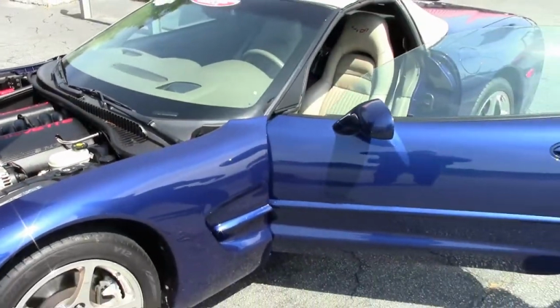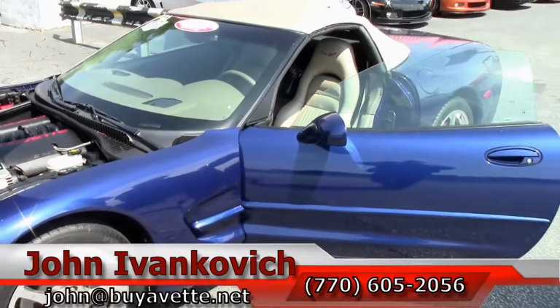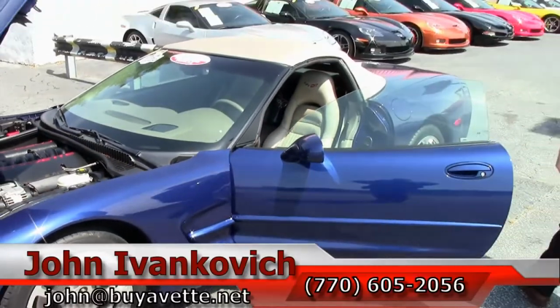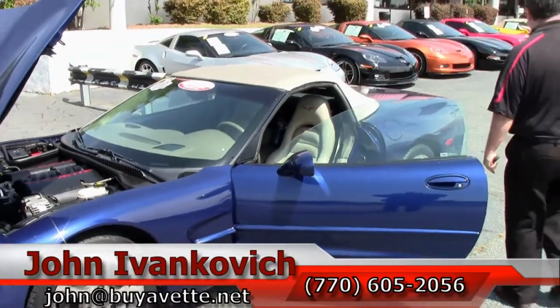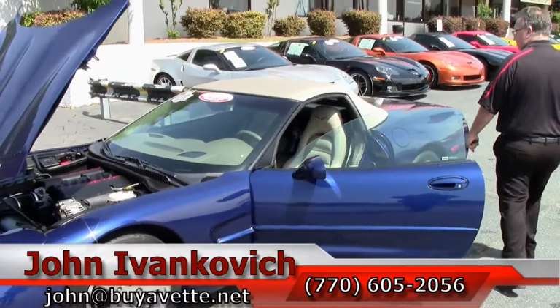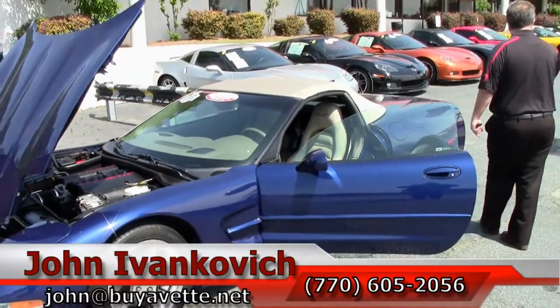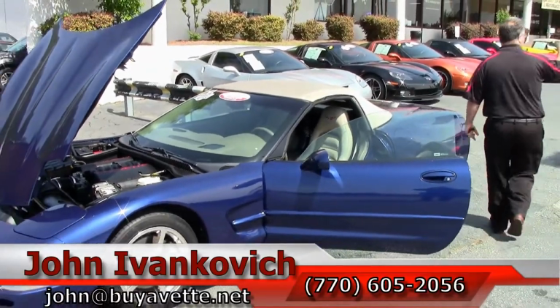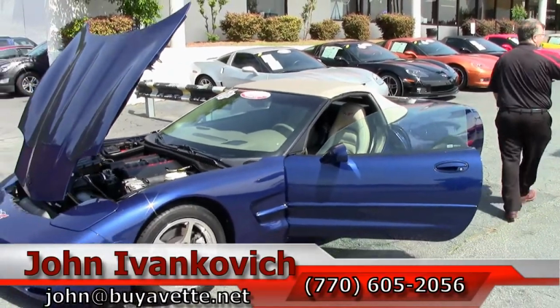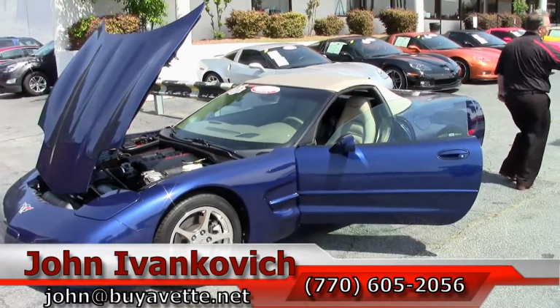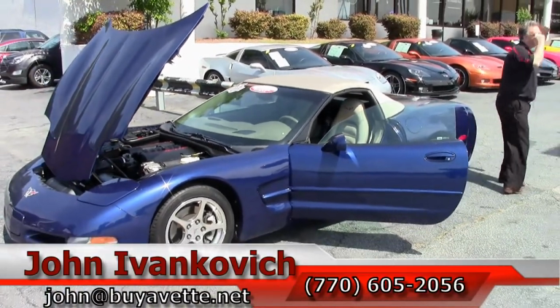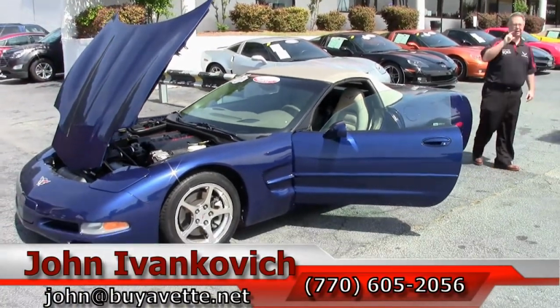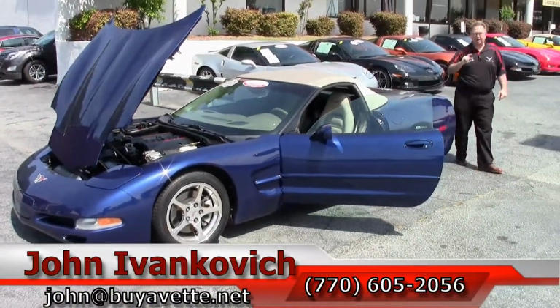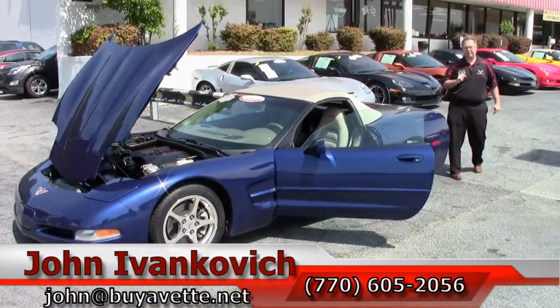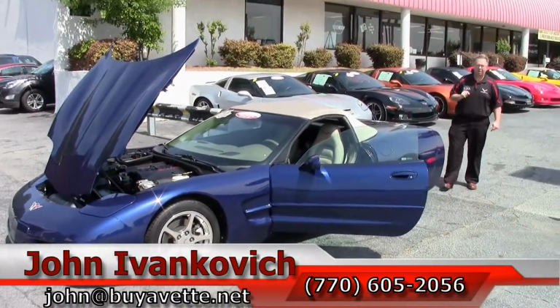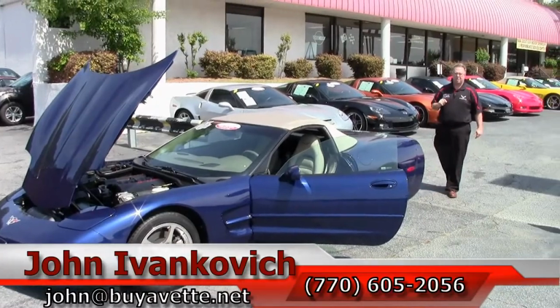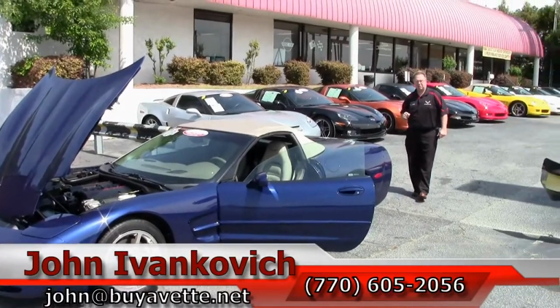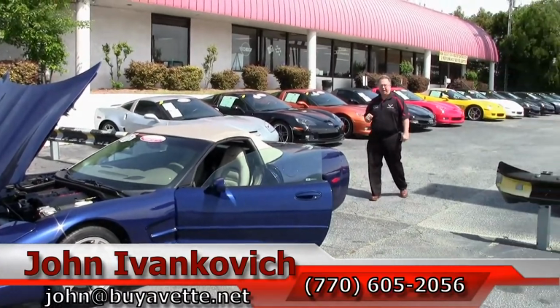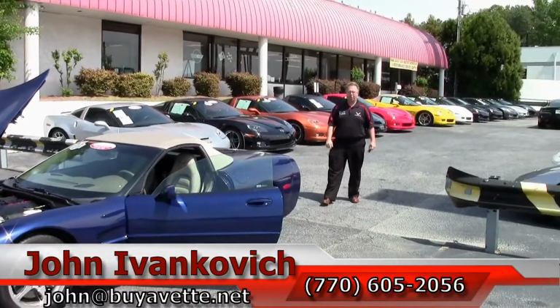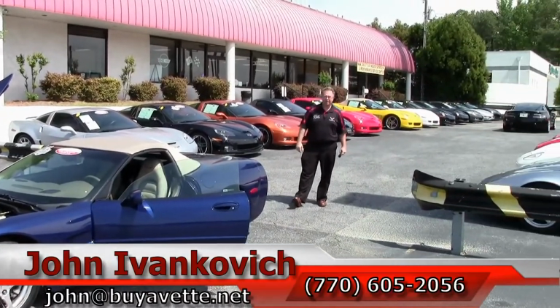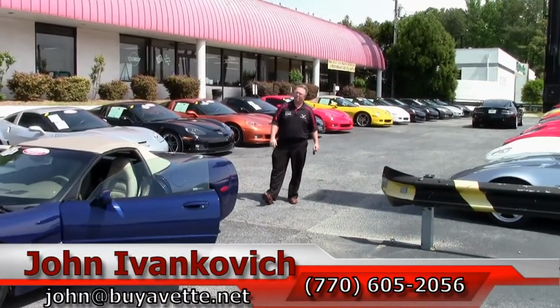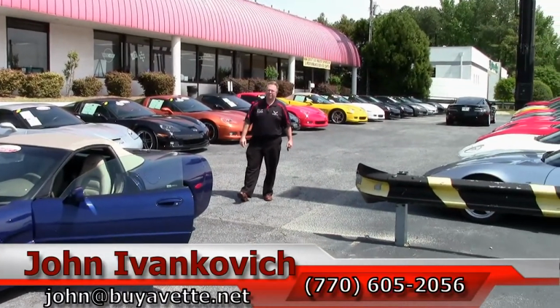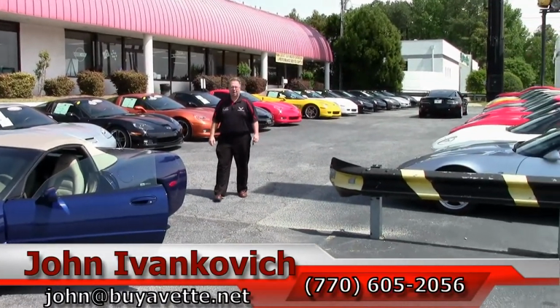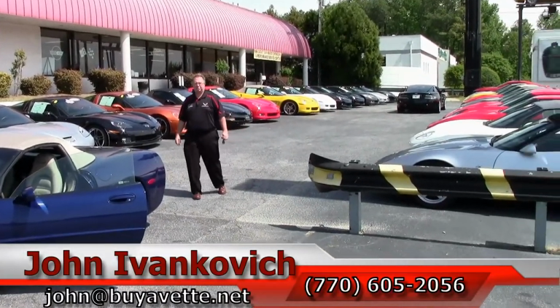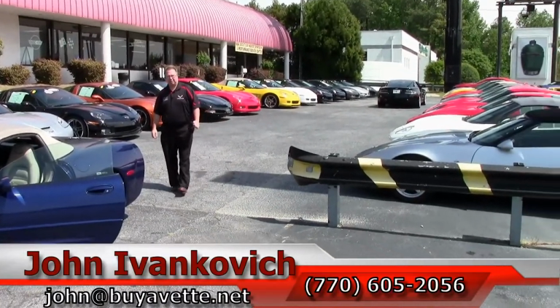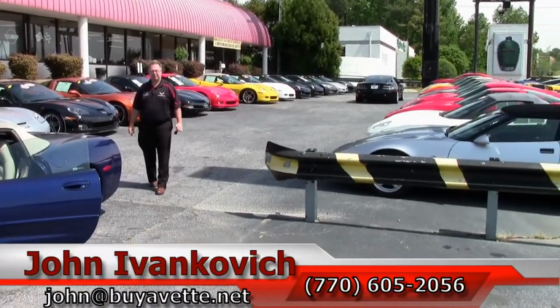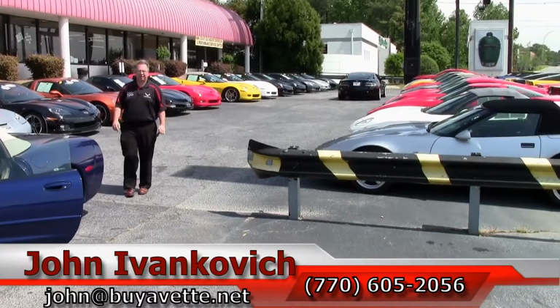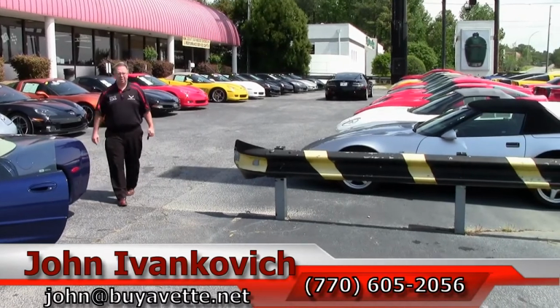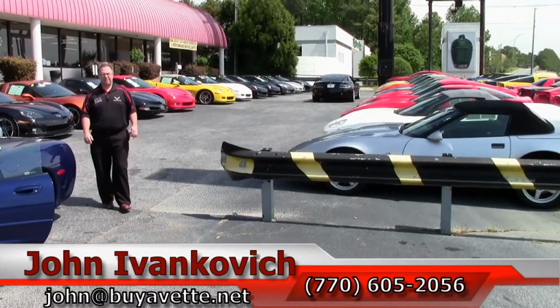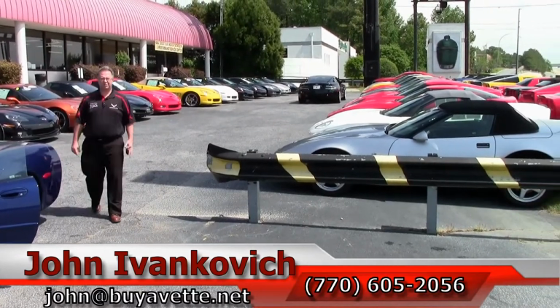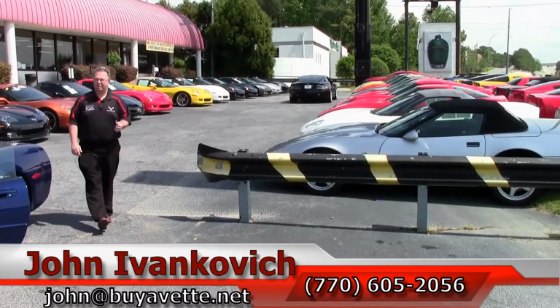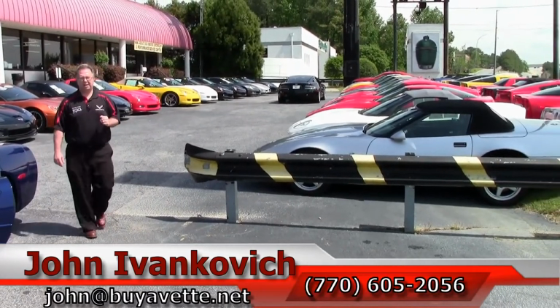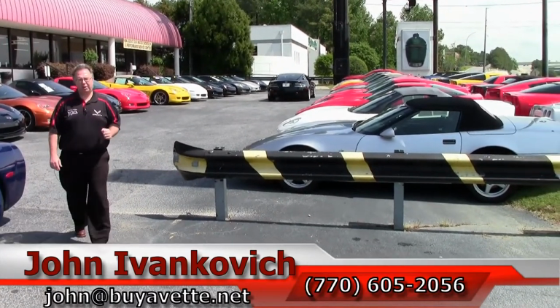Folks, if you'd like to know more about this car, or any of the hundreds of Corvettes I have in stock, give us a holler at 770-605-2056. Please subscribe to our YouTube channel so you get to see all the new cars first. We'll see you out on the road.